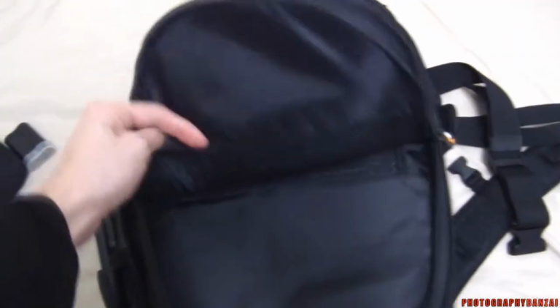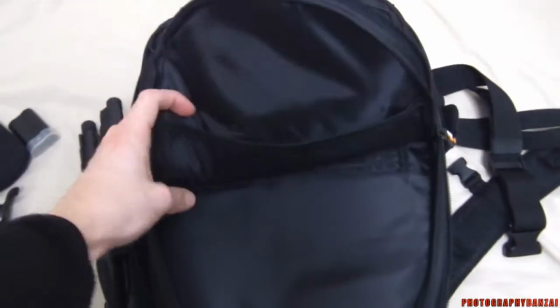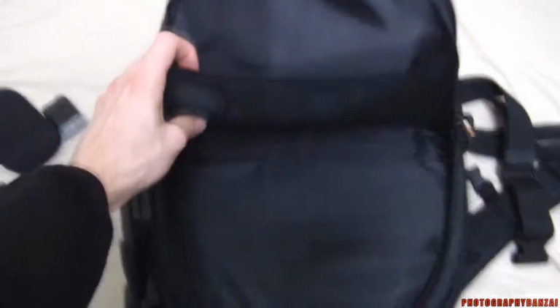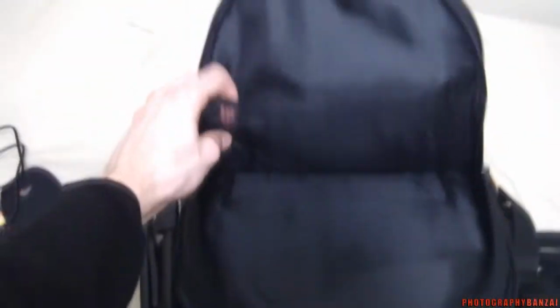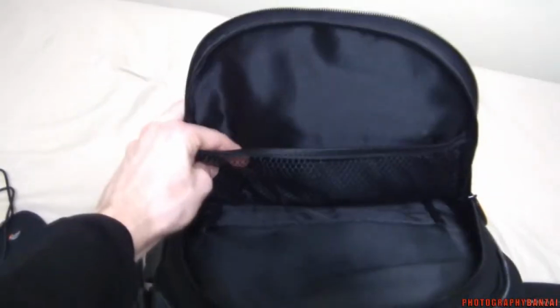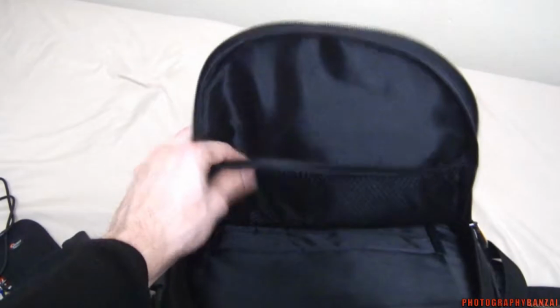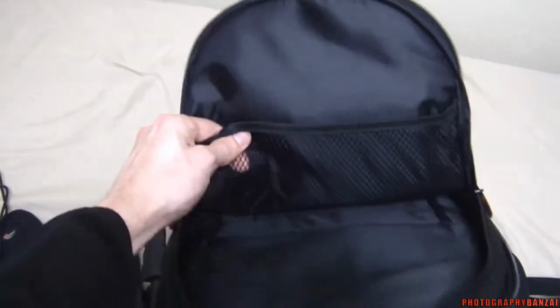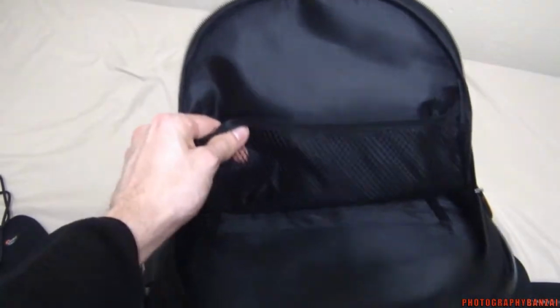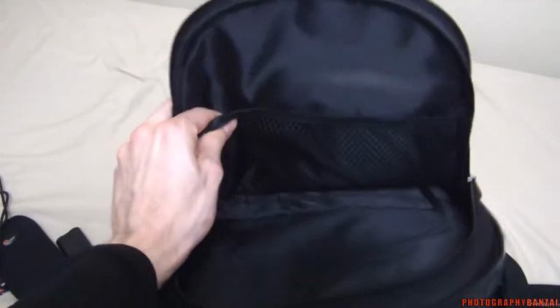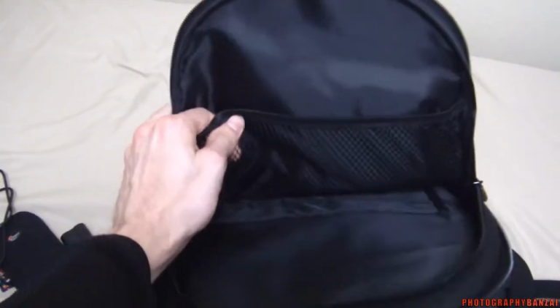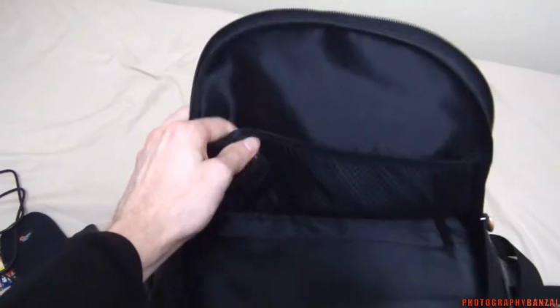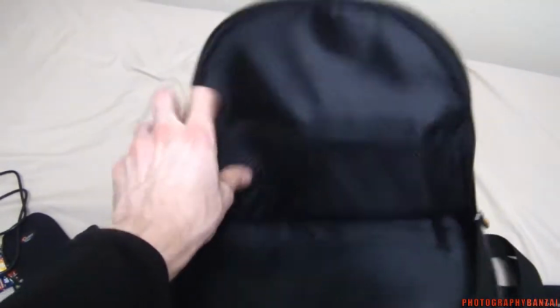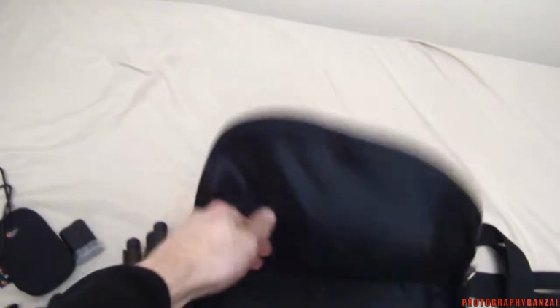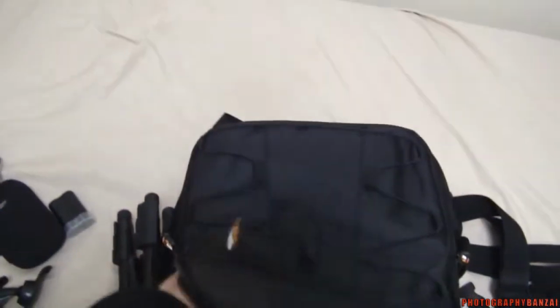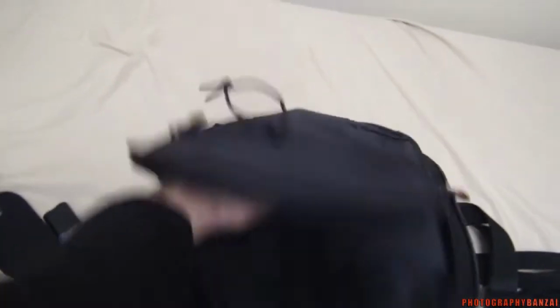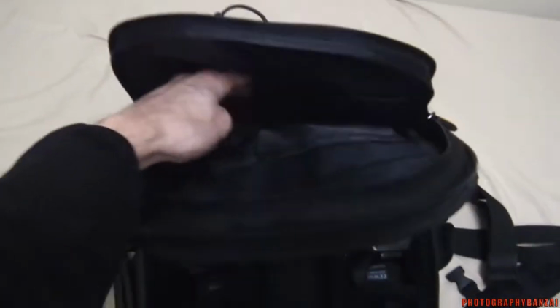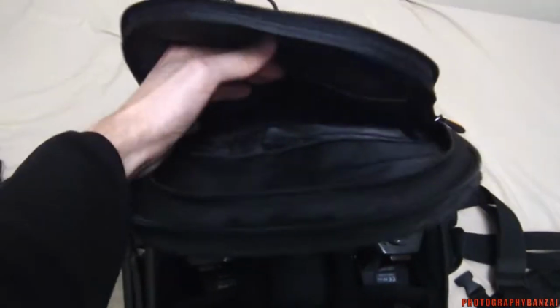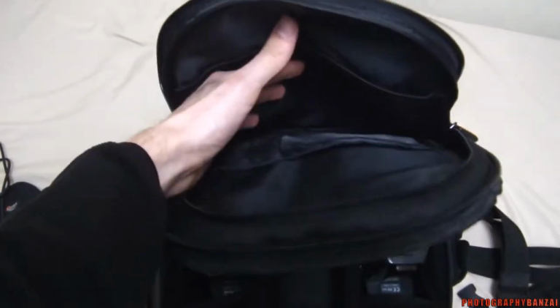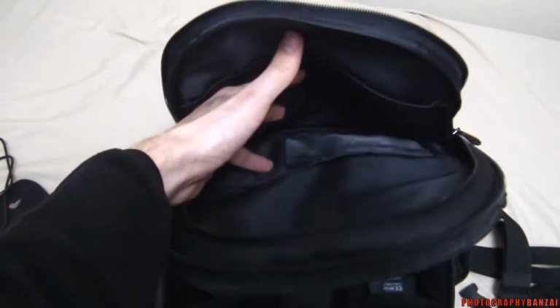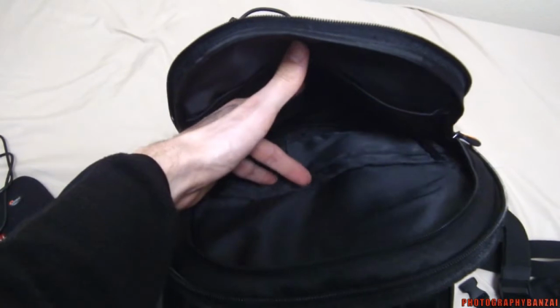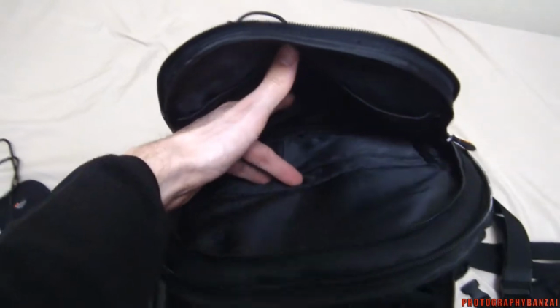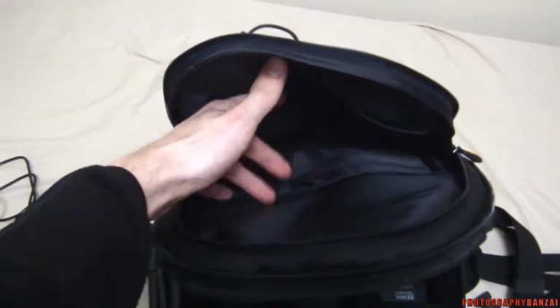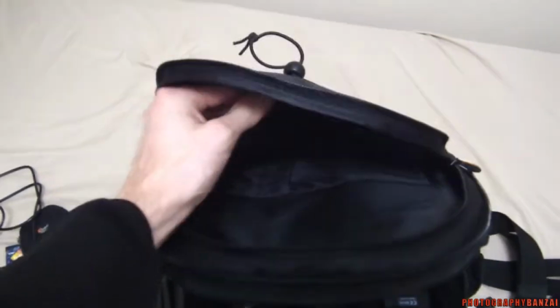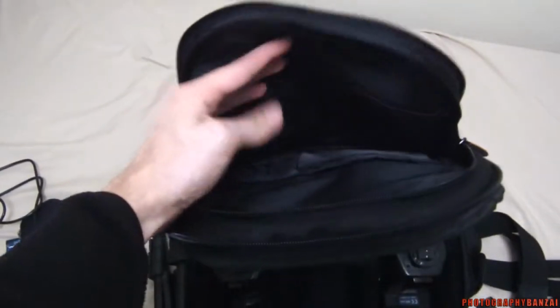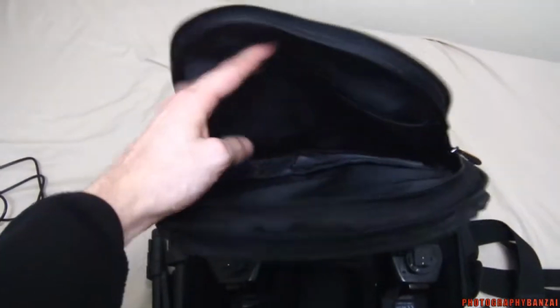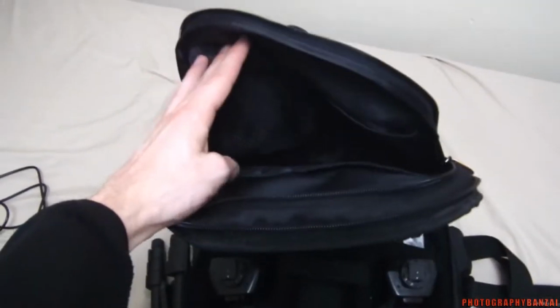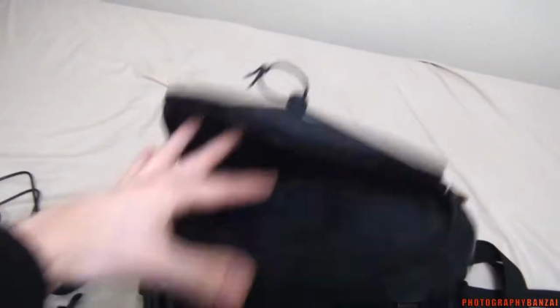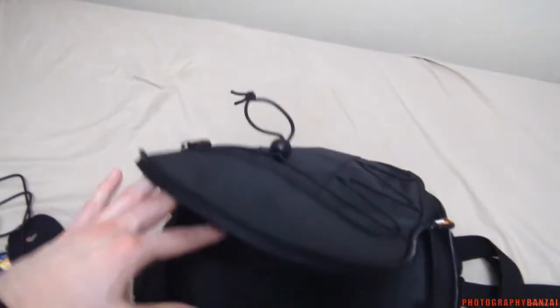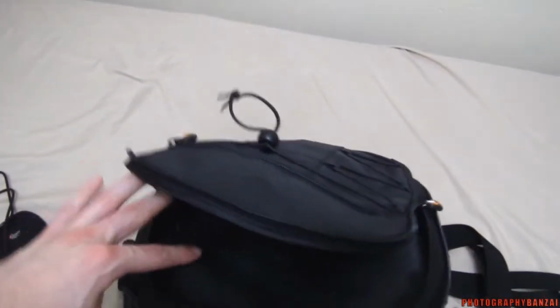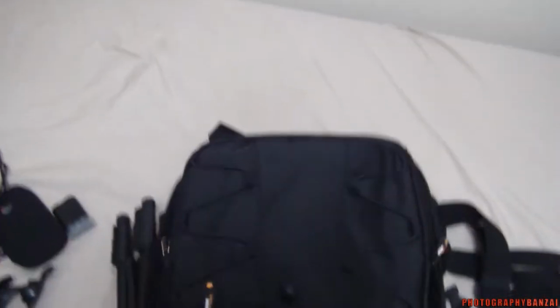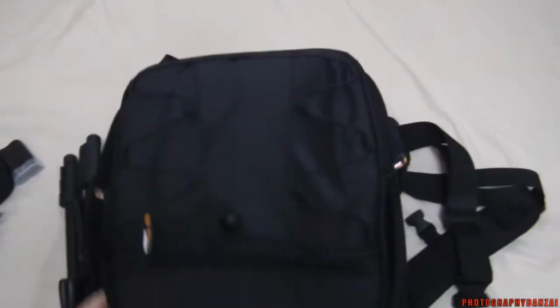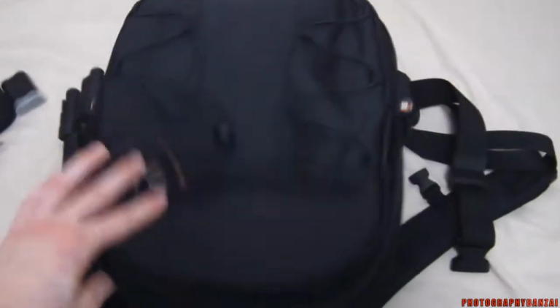Inside the second compartment, pretty nice. It fits a small laptop or one of those tablets, something like that. Also good for papers.